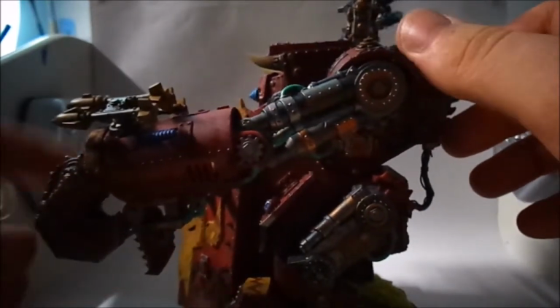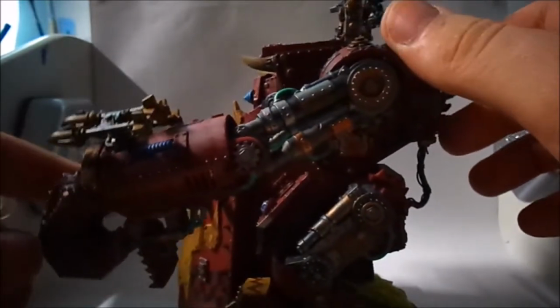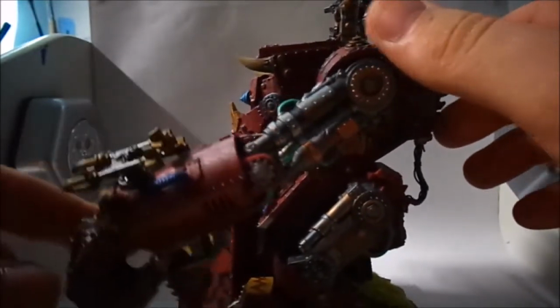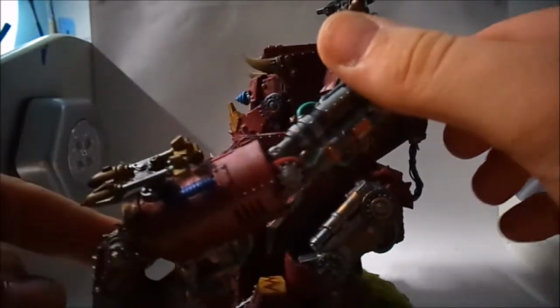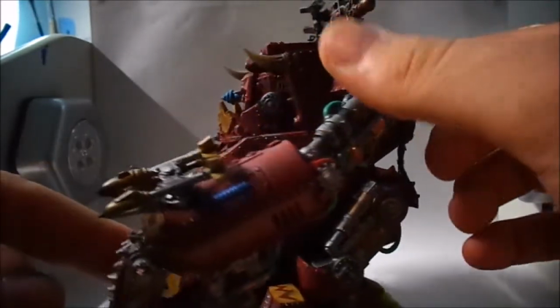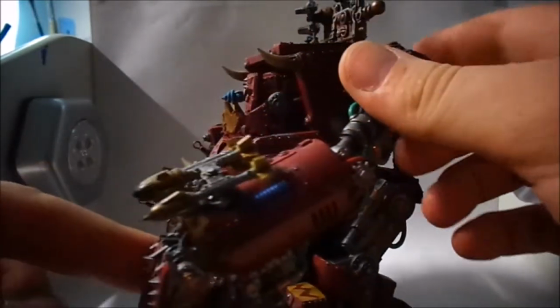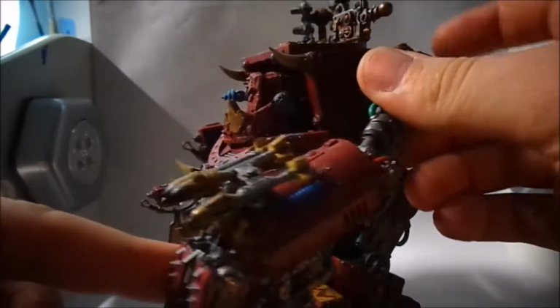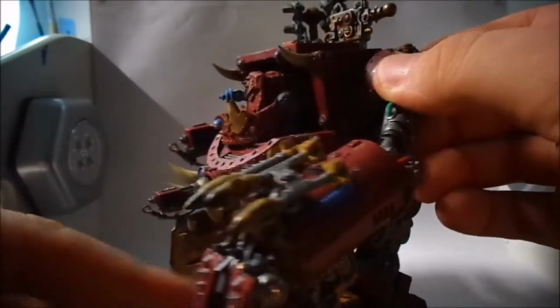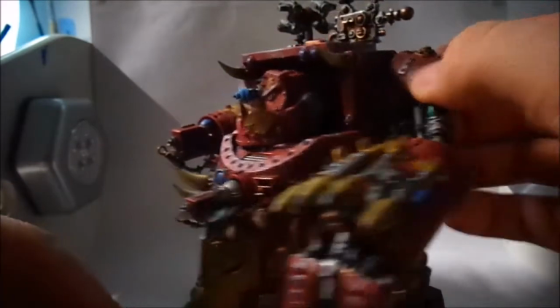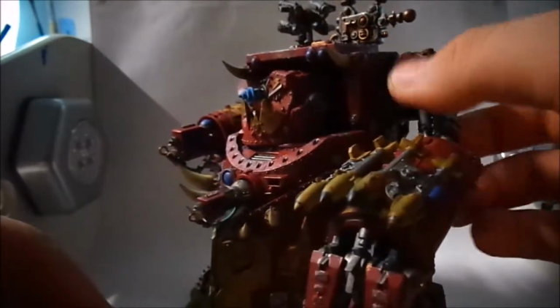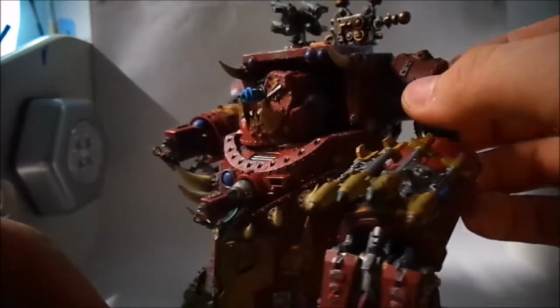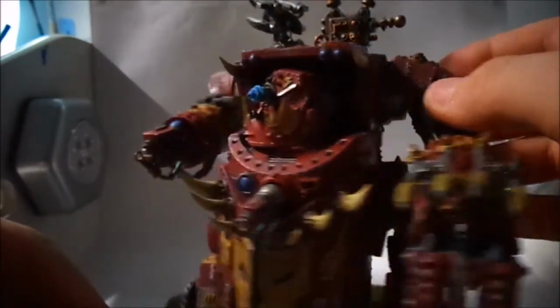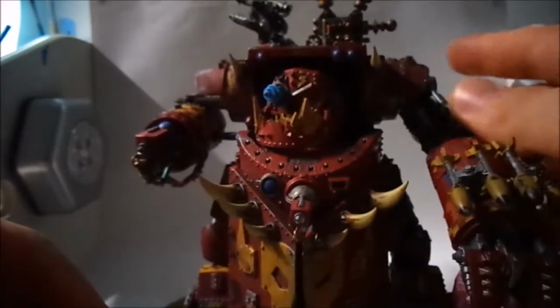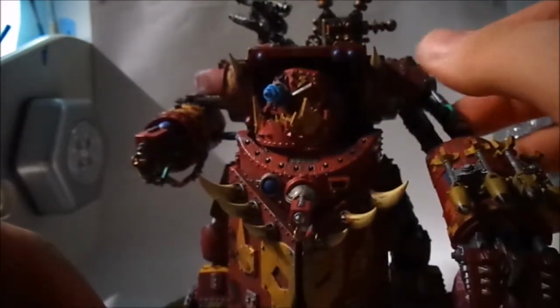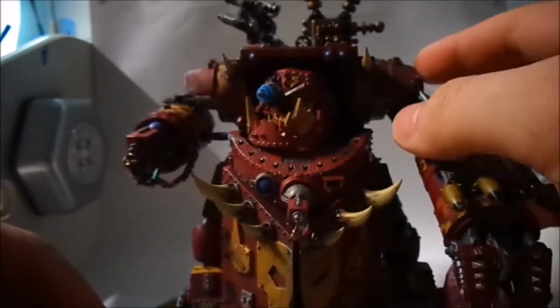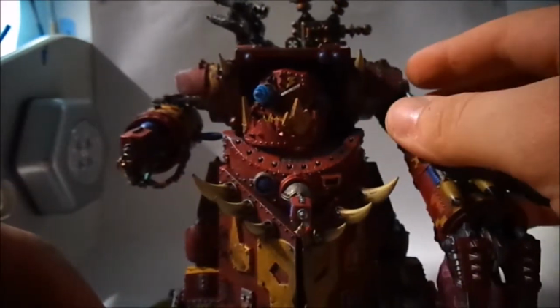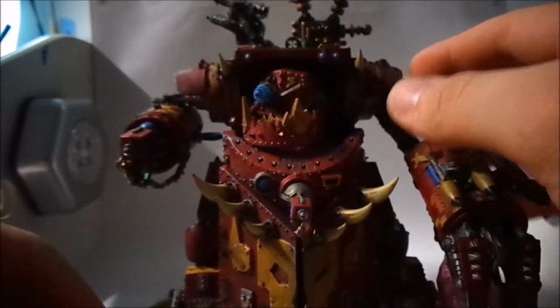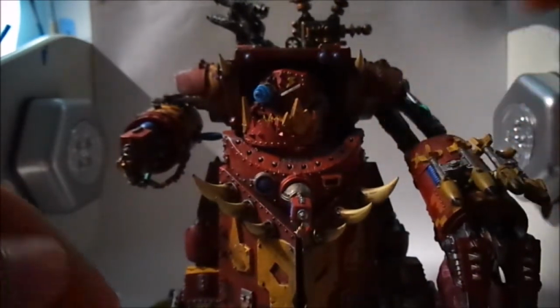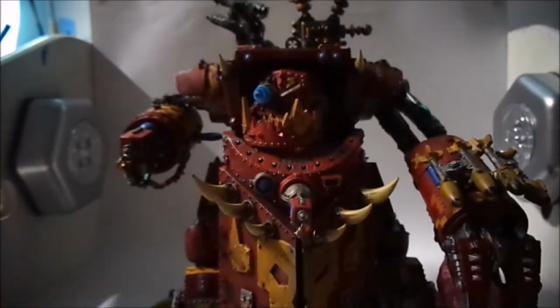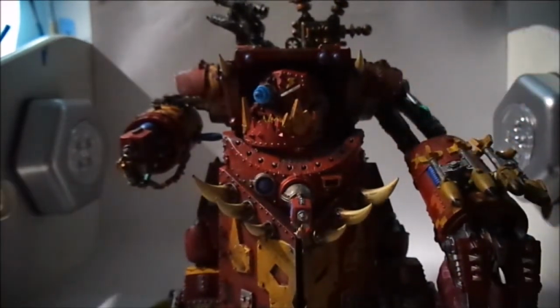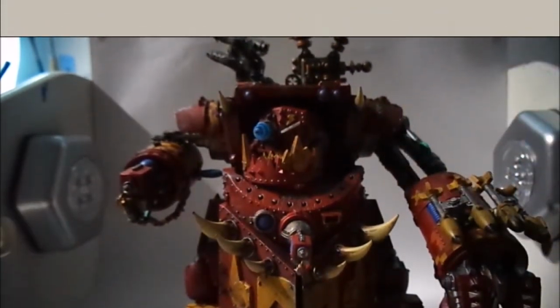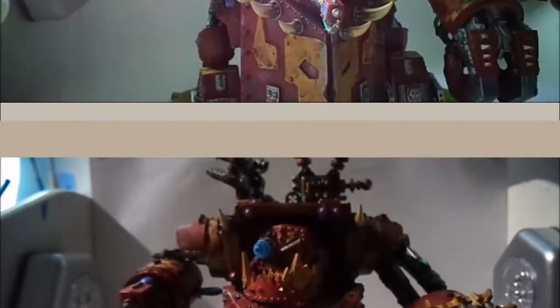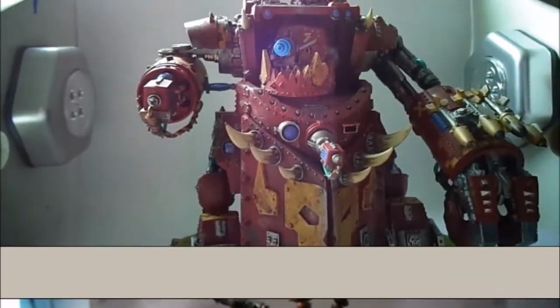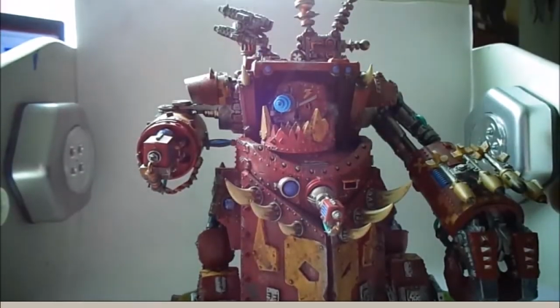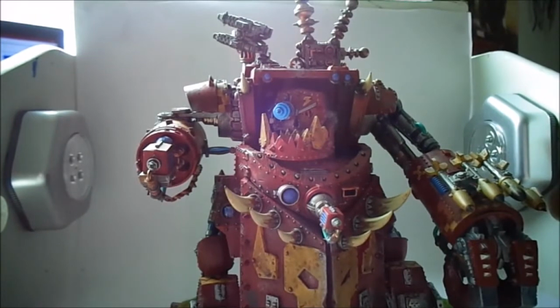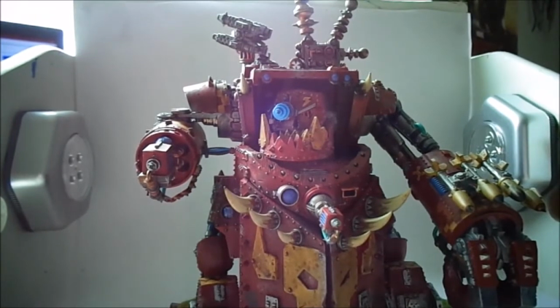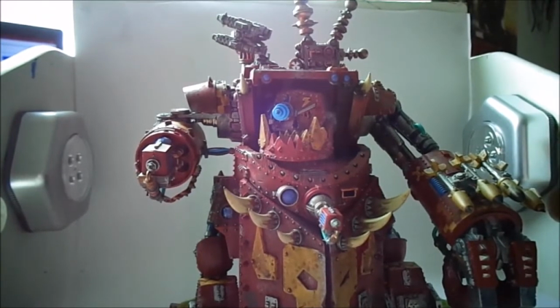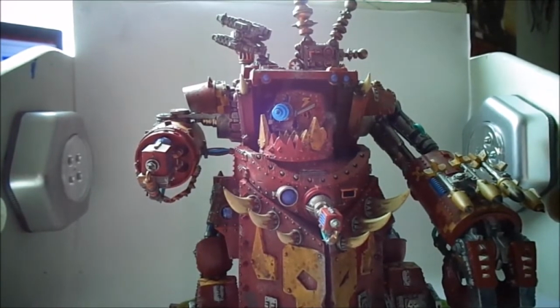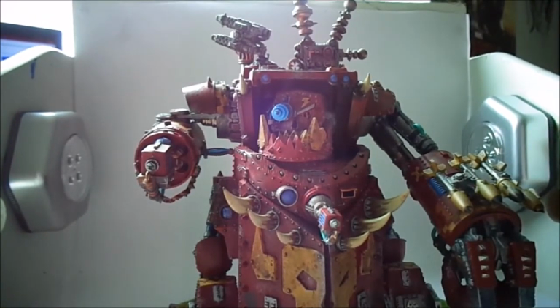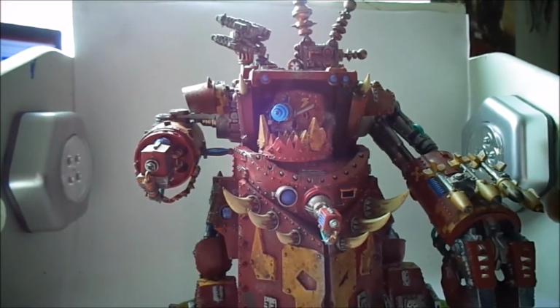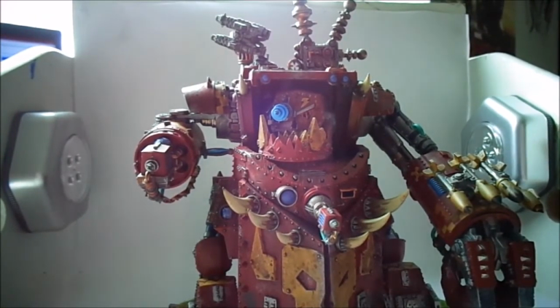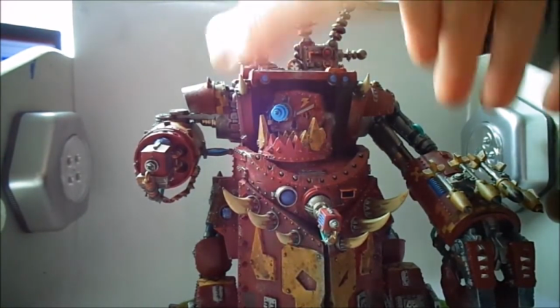The arms are detachable. Sorry about the light there, guys — the lighting is just terrible.